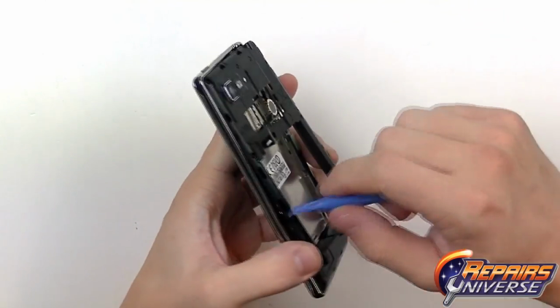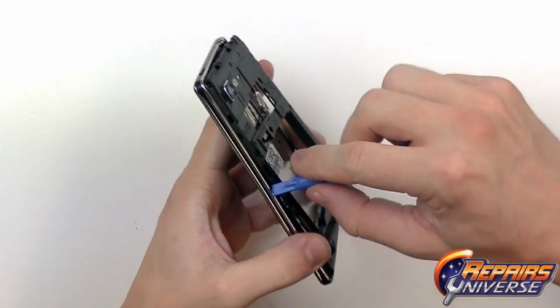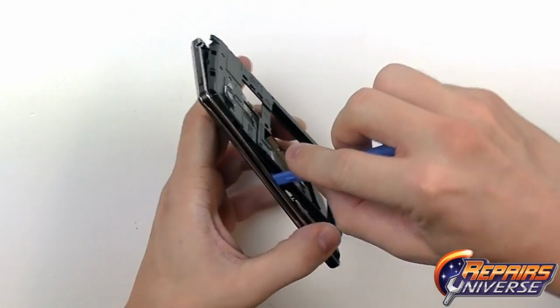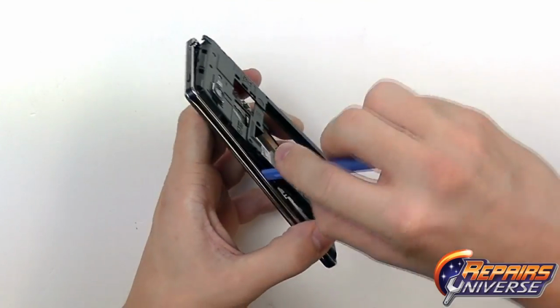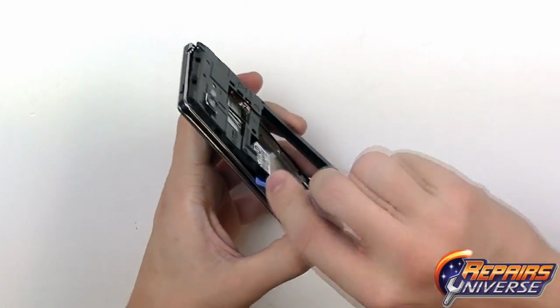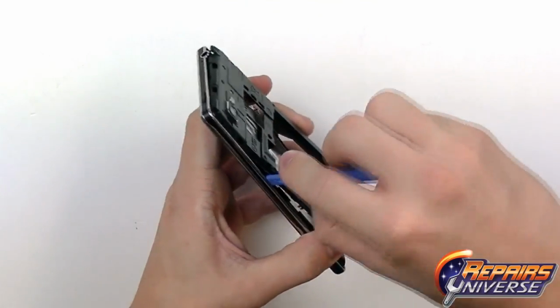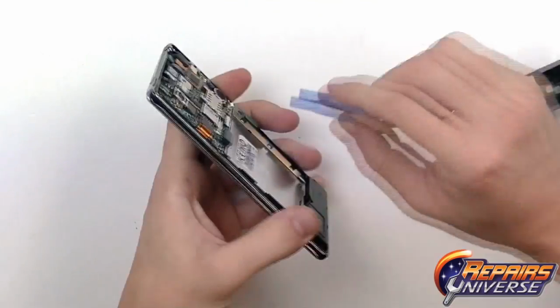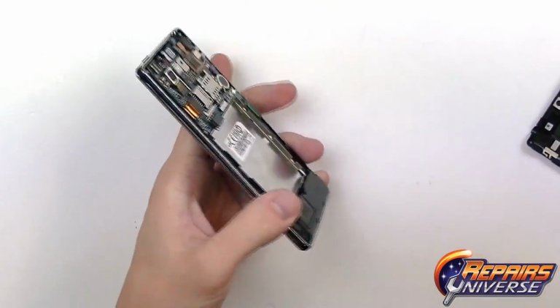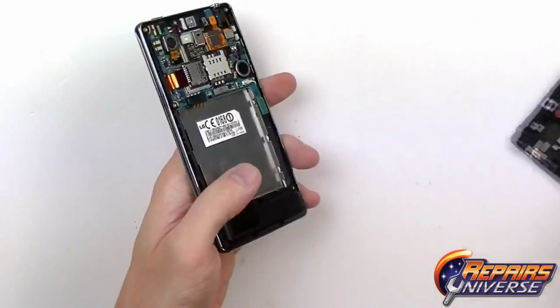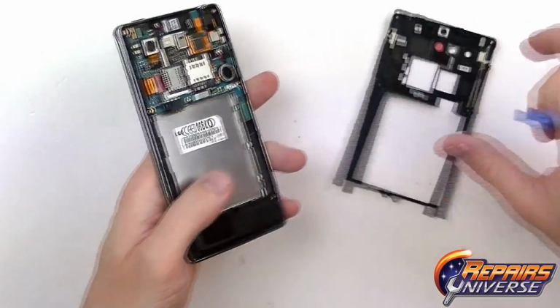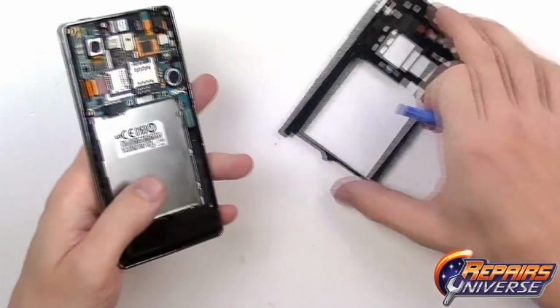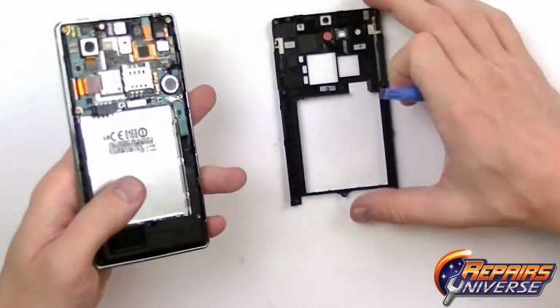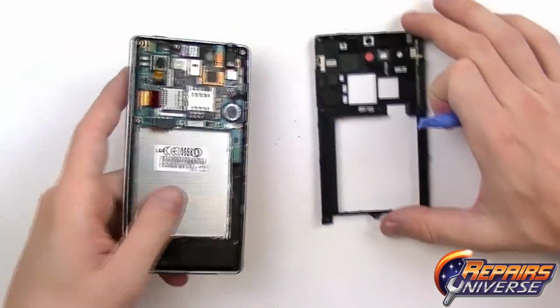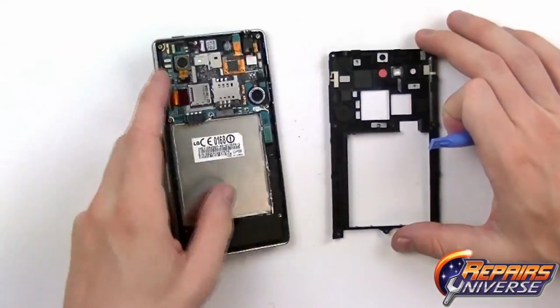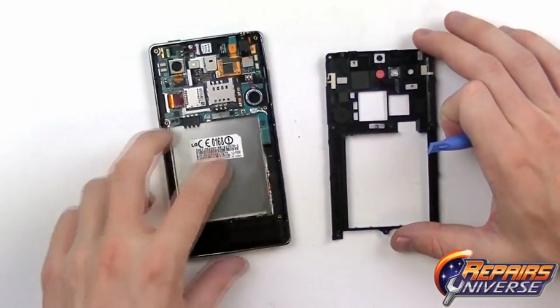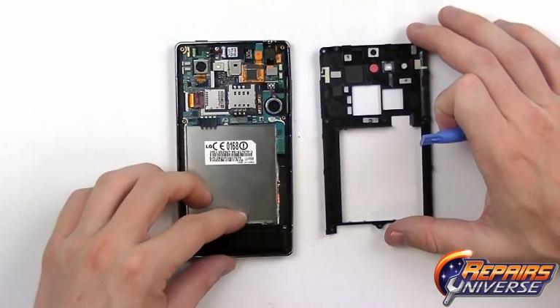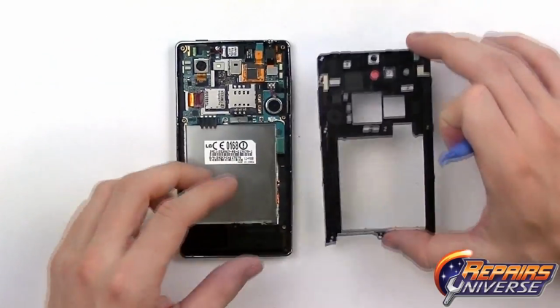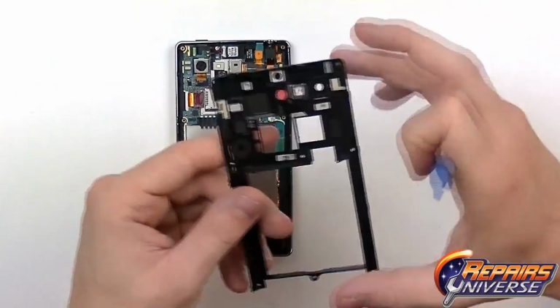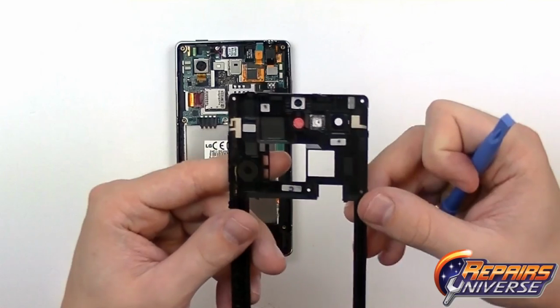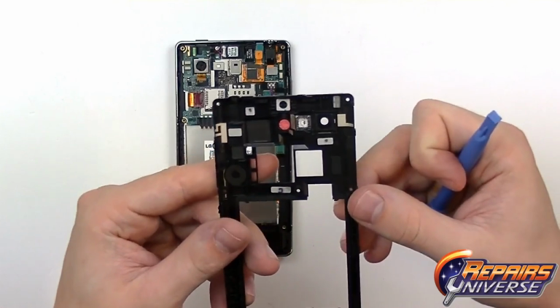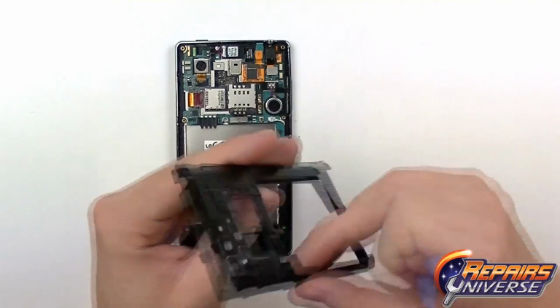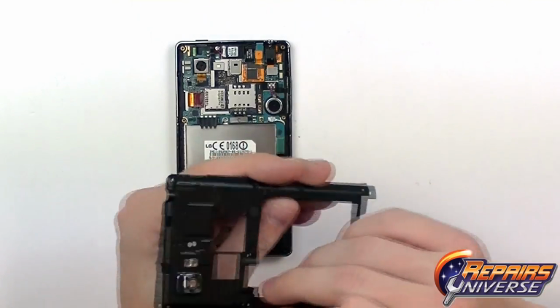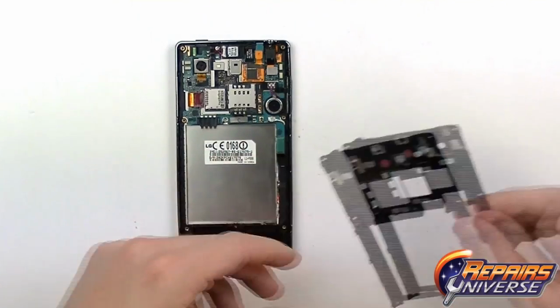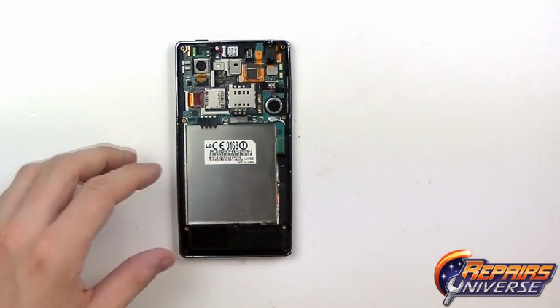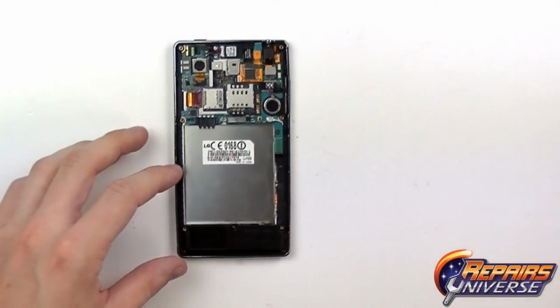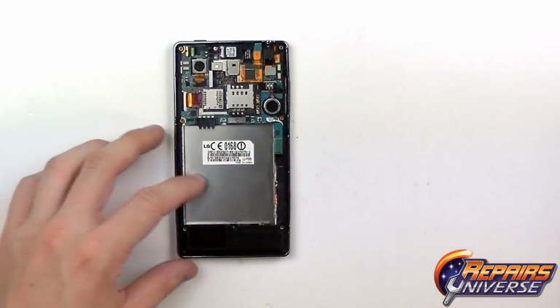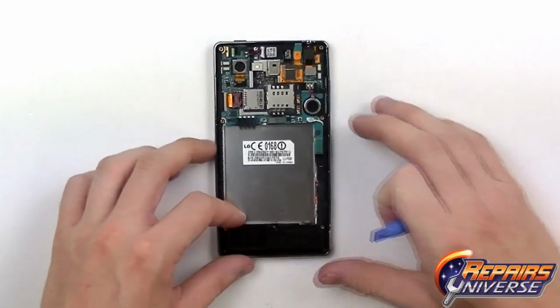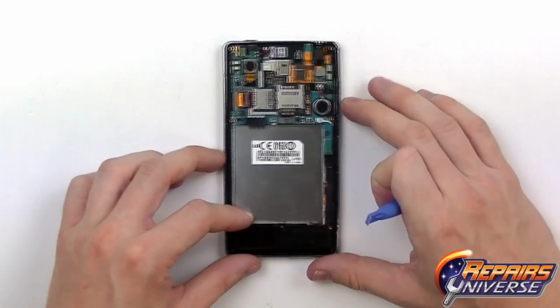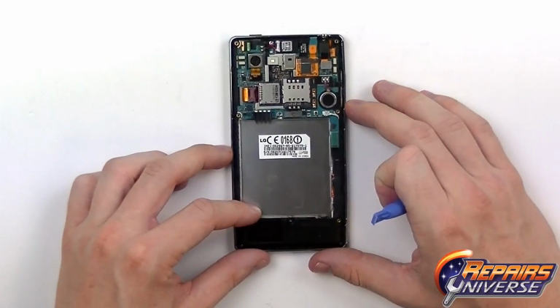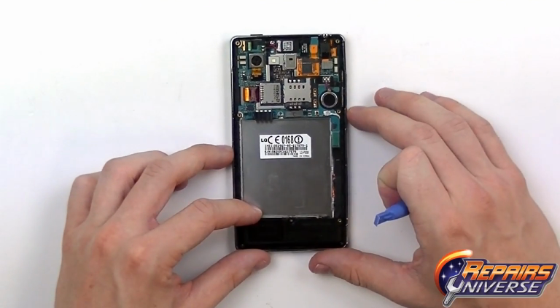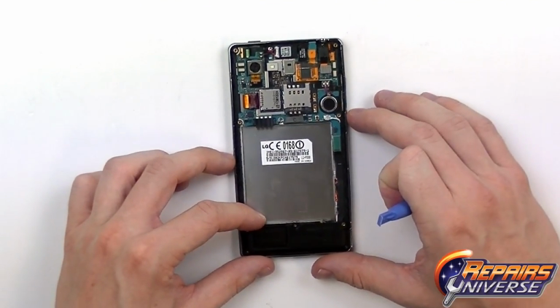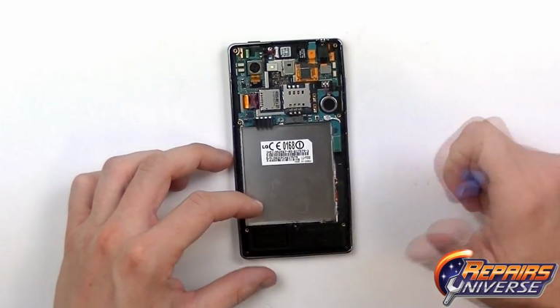Take your time as some areas of the housing are pretty thin and you don't want to damage it. The back housing has now been removed — there are no main components on it, so put it to the side.